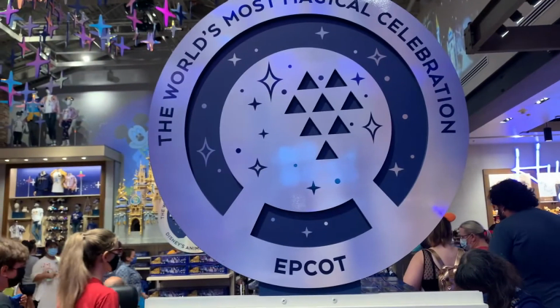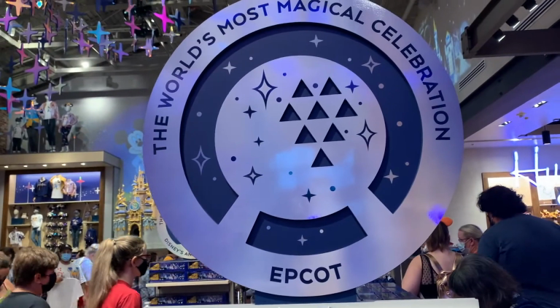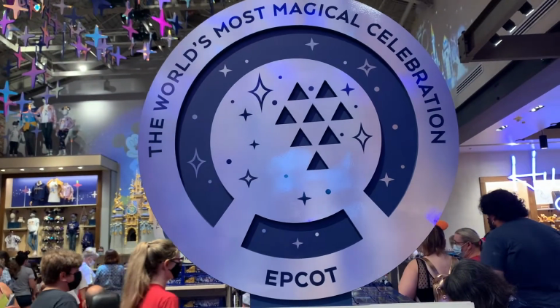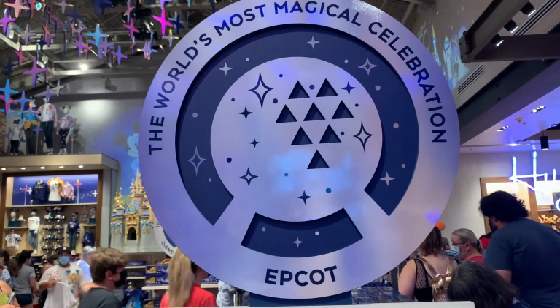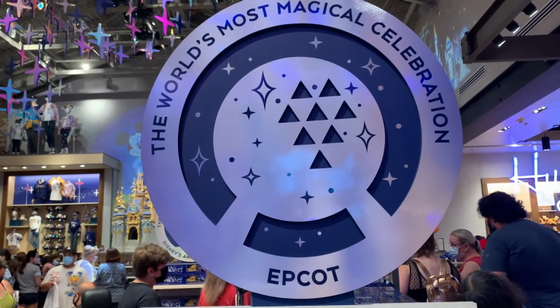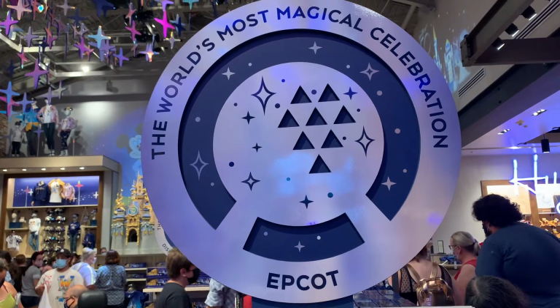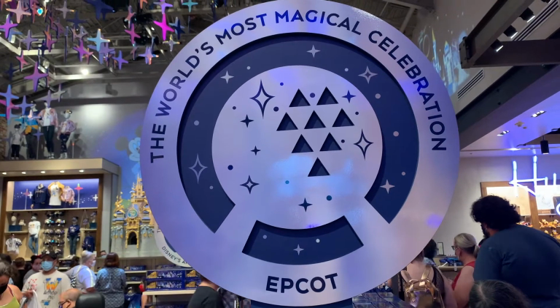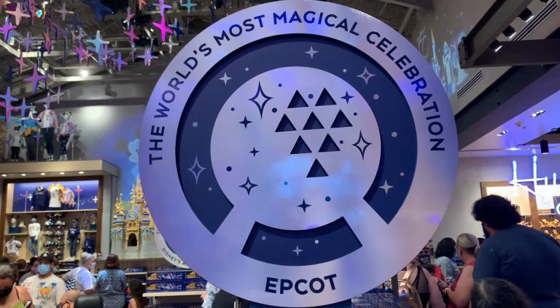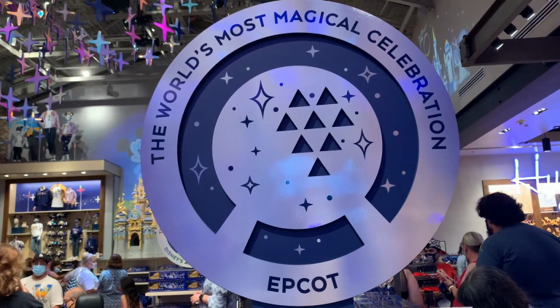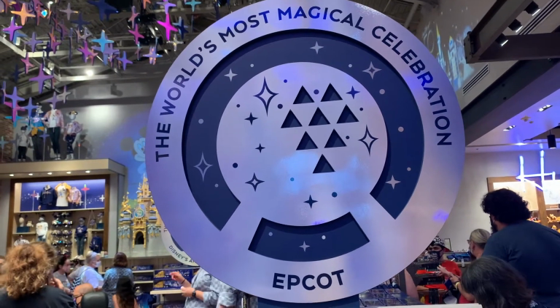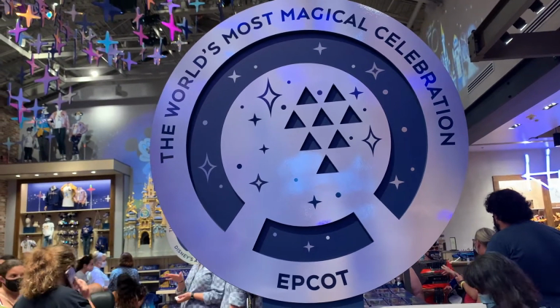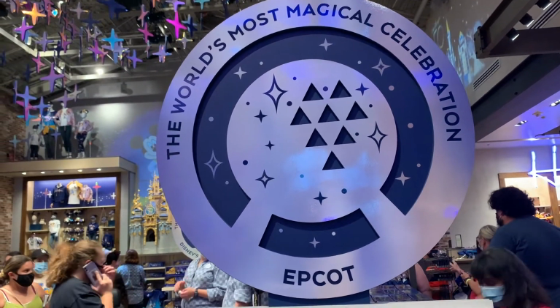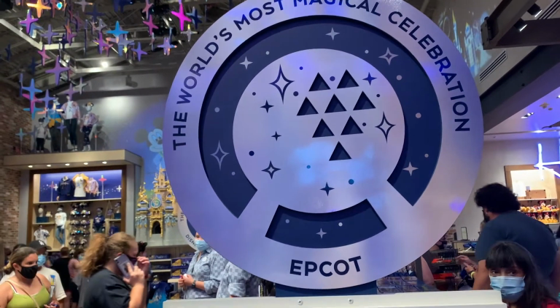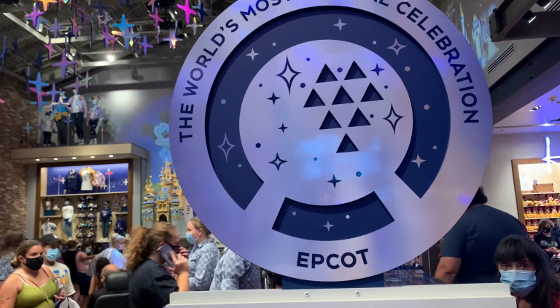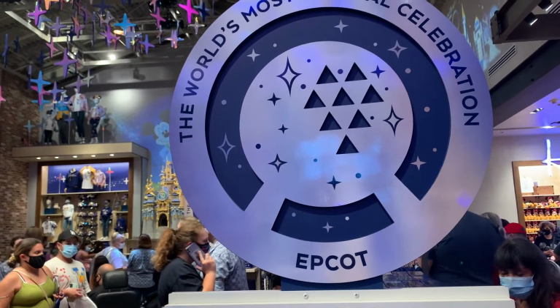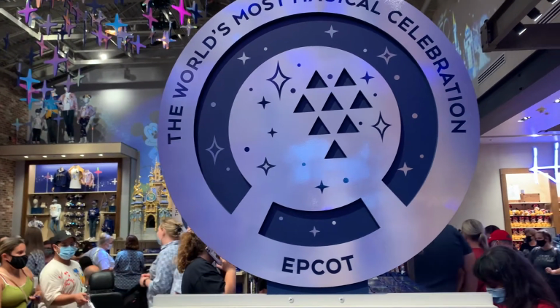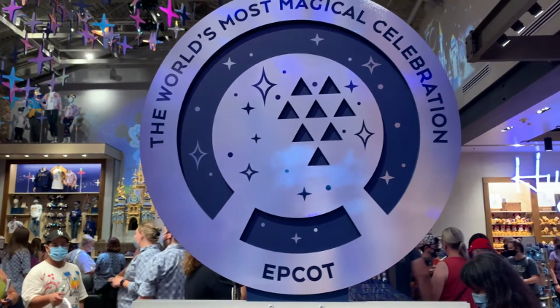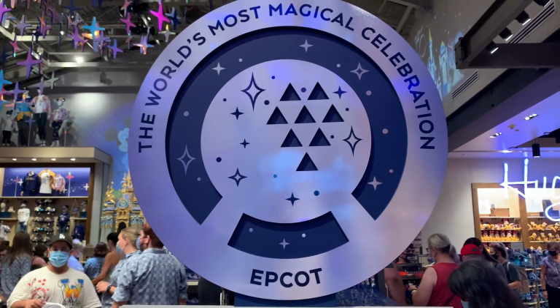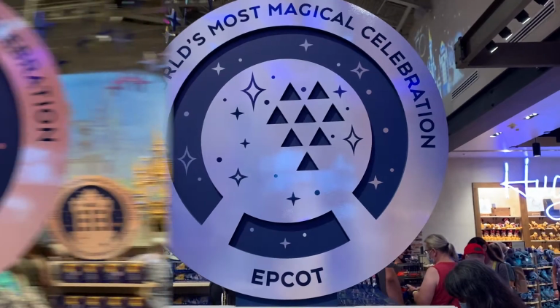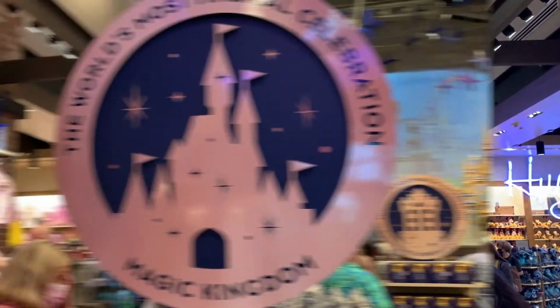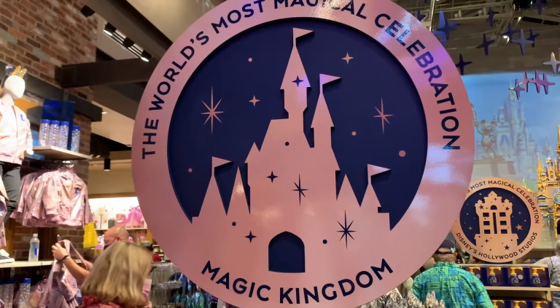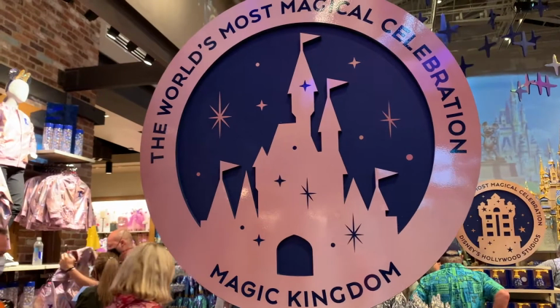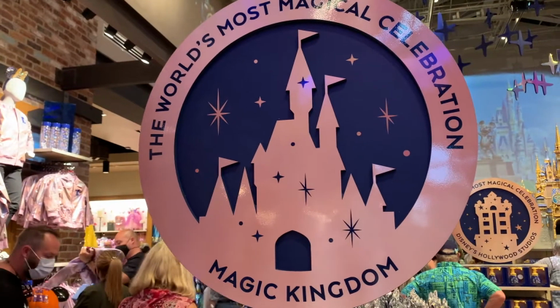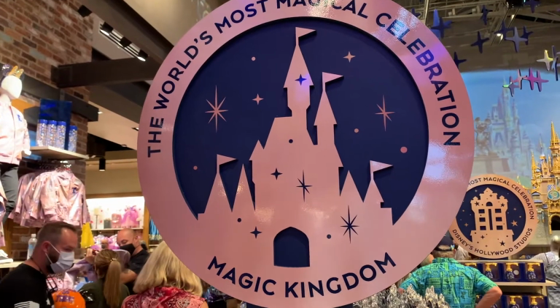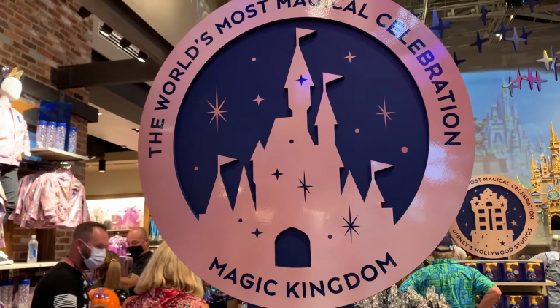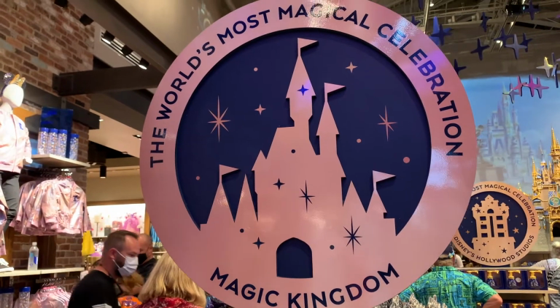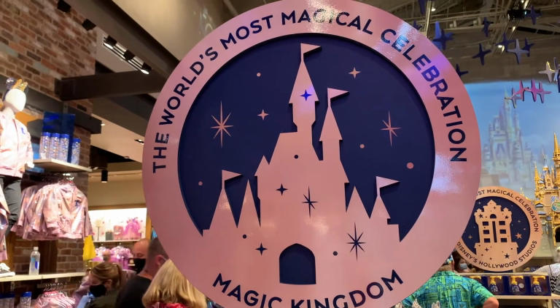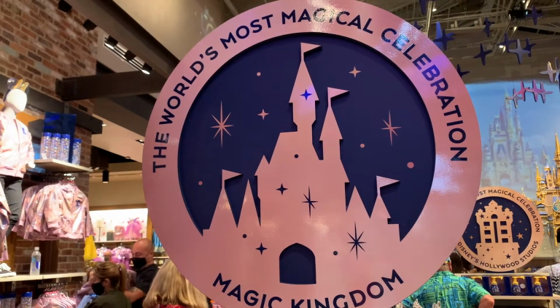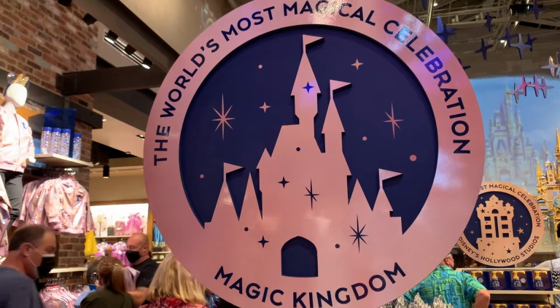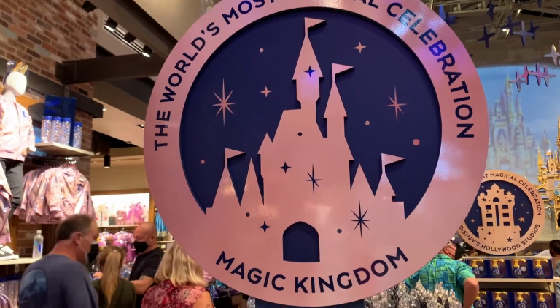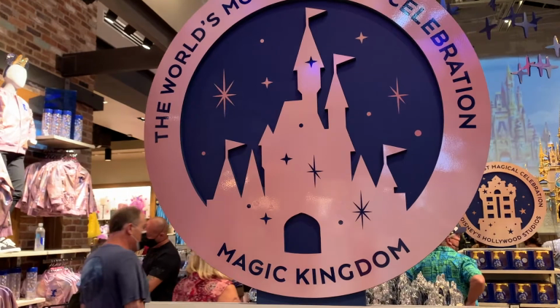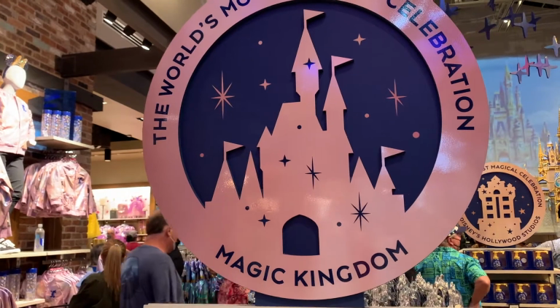I've never seen these signs before. The world's most magical celebration. There's Epcot. We're going to go look at all of them. Here is the world's most magical celebration — Magic Kingdom.